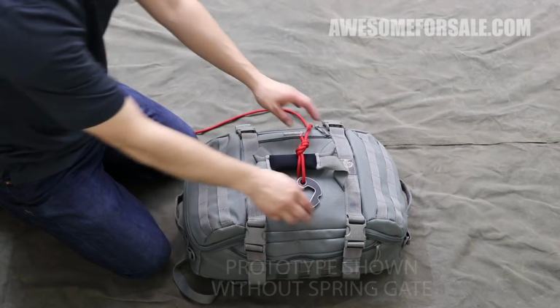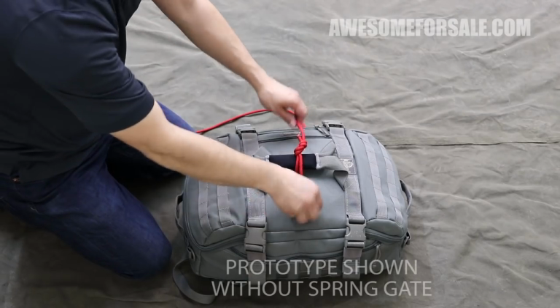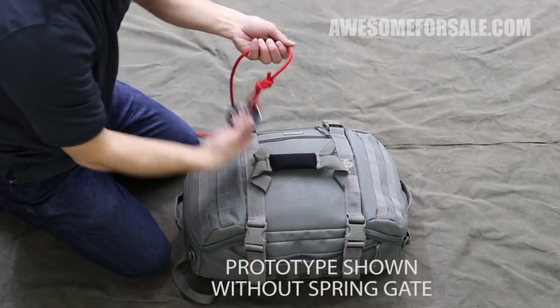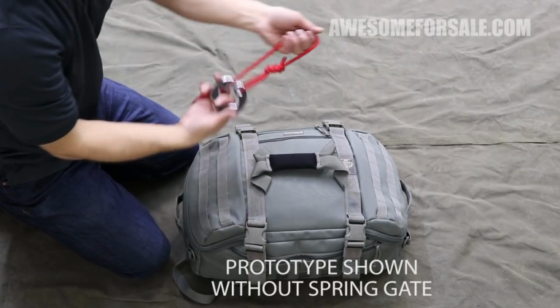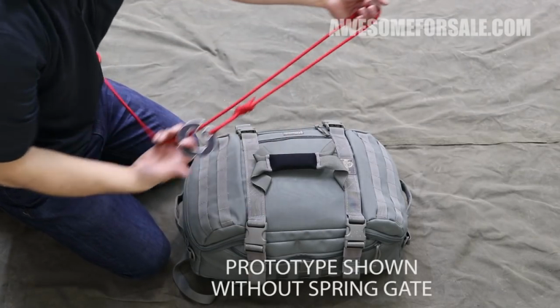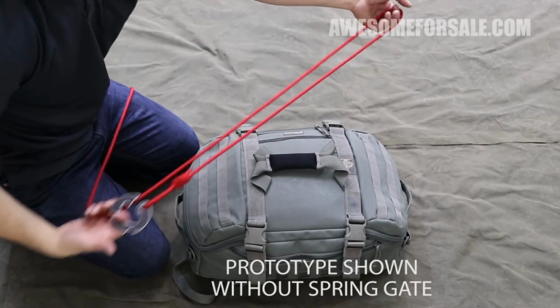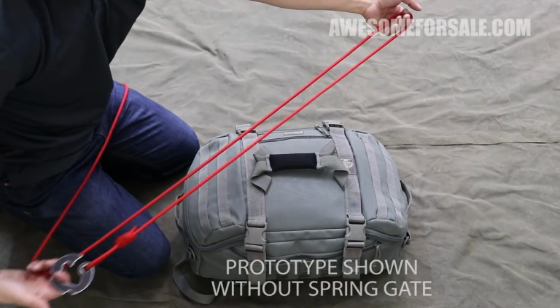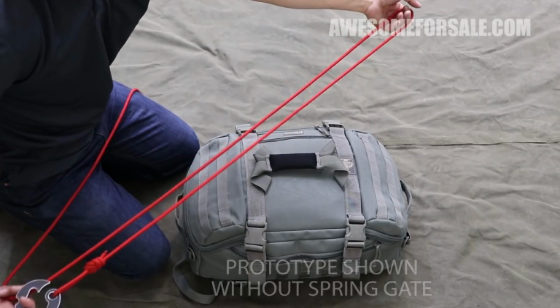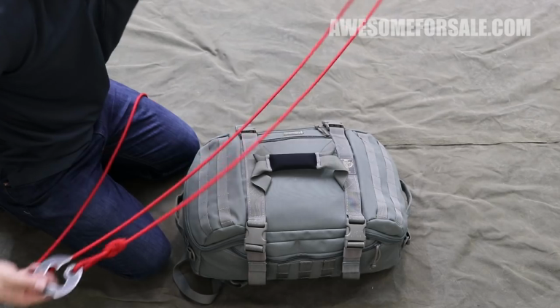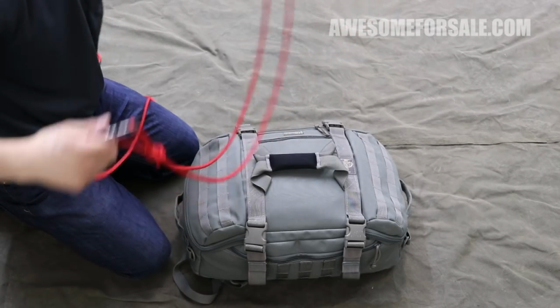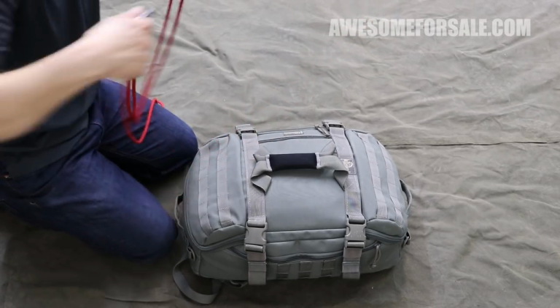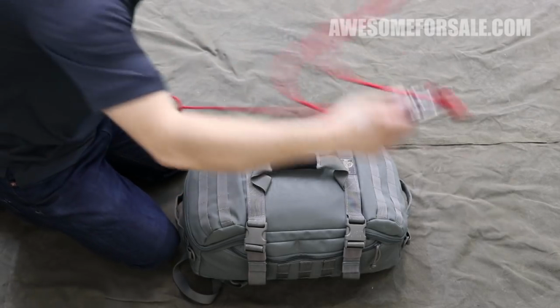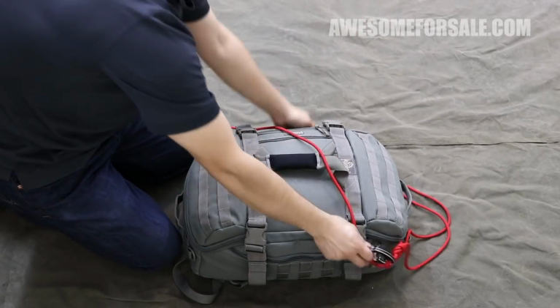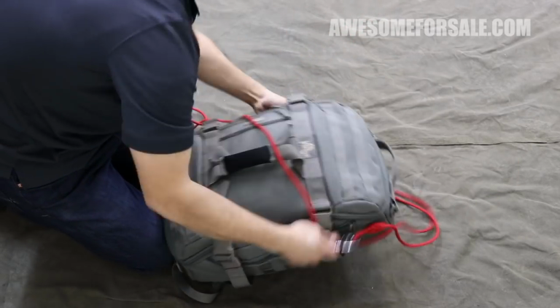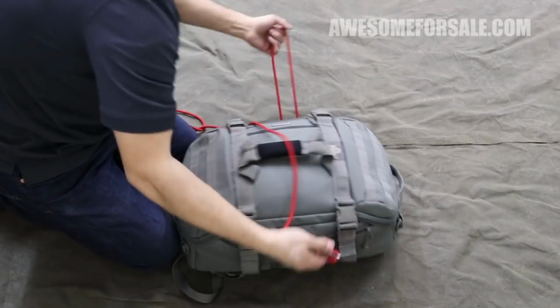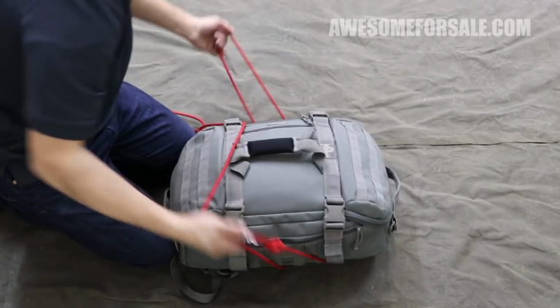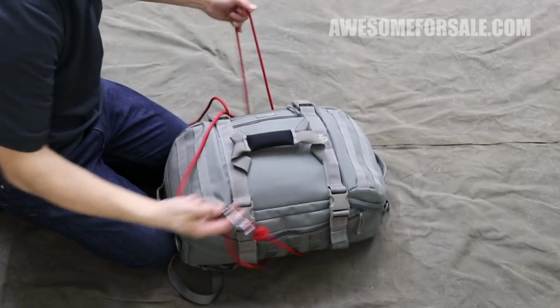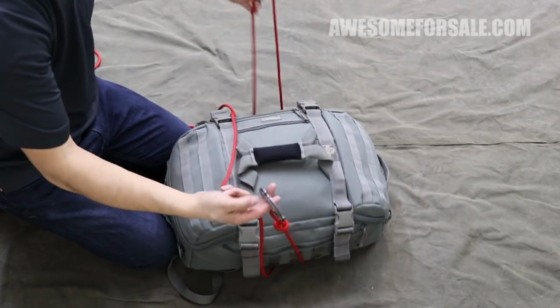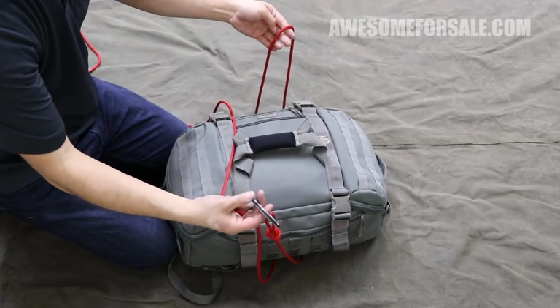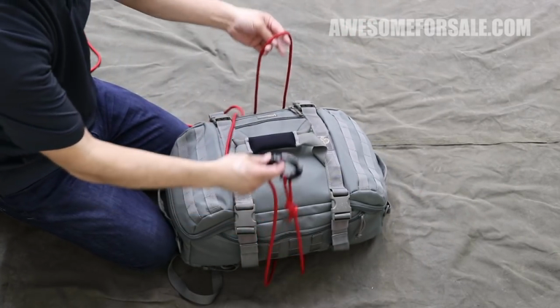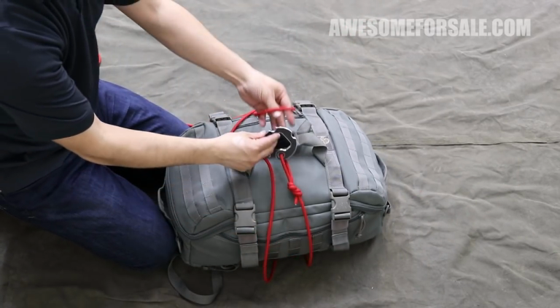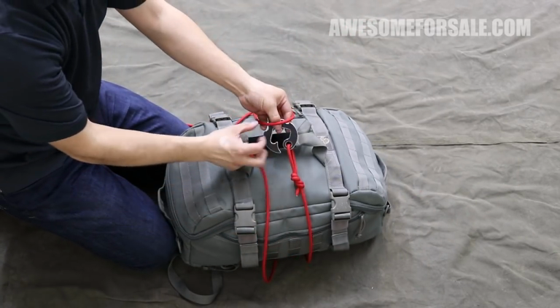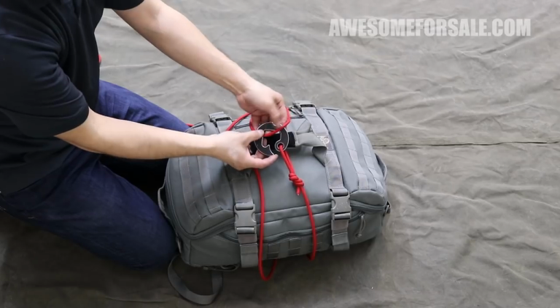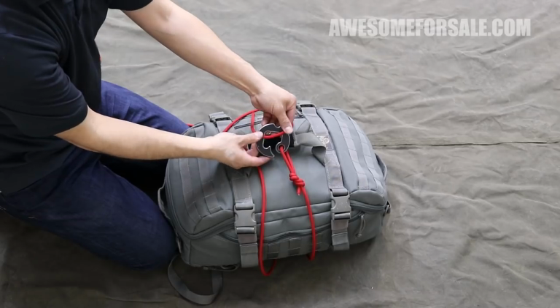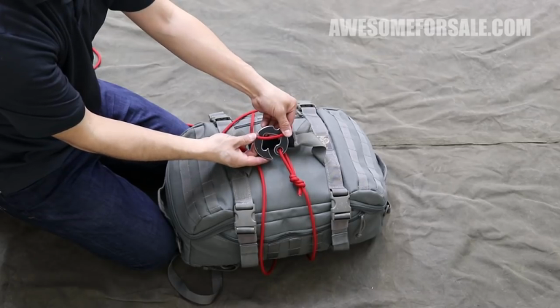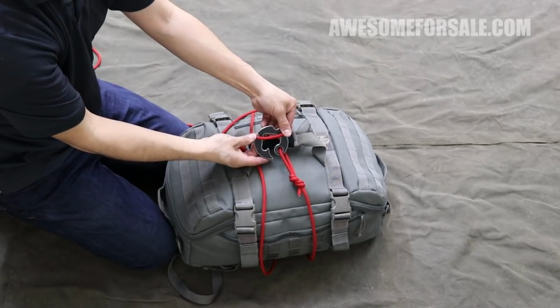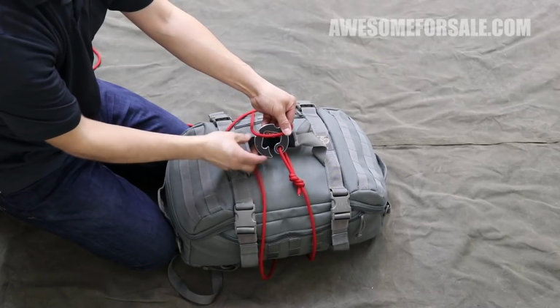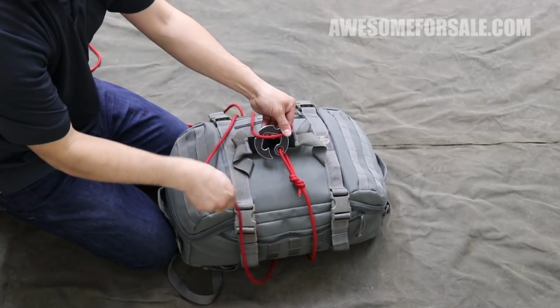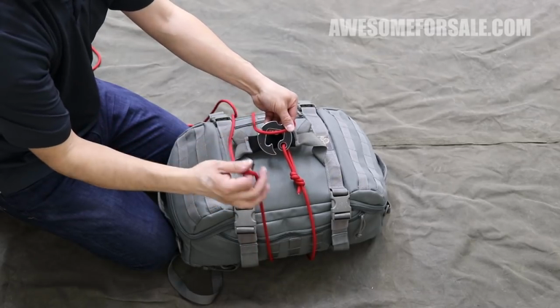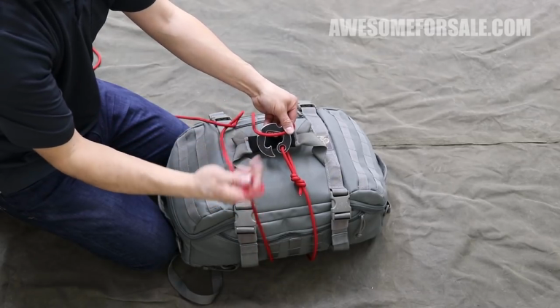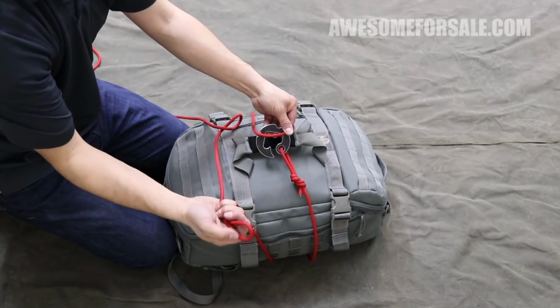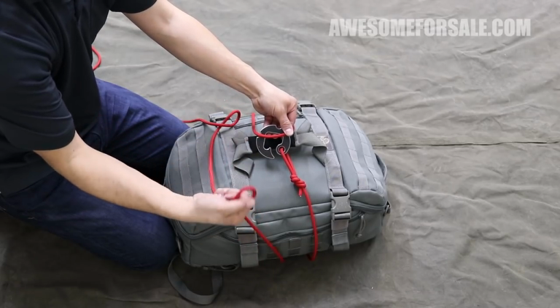You start by pulling a bite into your rope and then throw it around your pack. Then you take that bite and put it right on top of your hook and form another bite or loop in your standing end and thread it through.